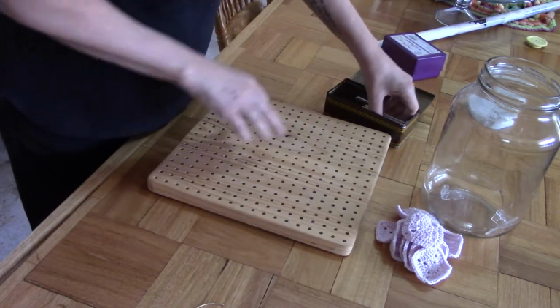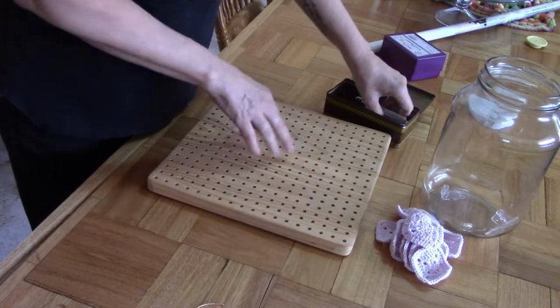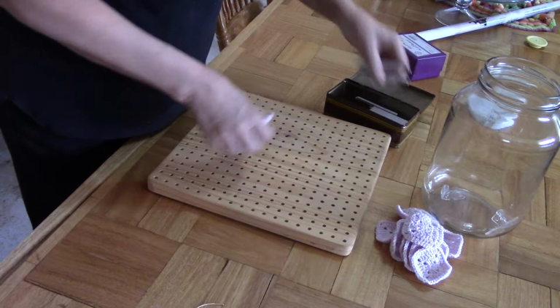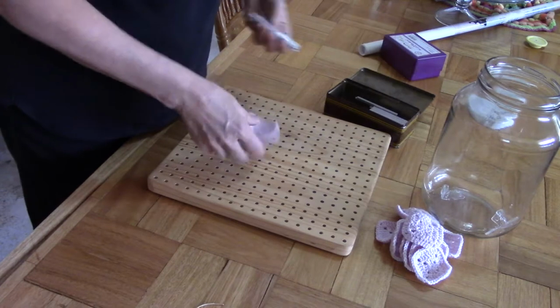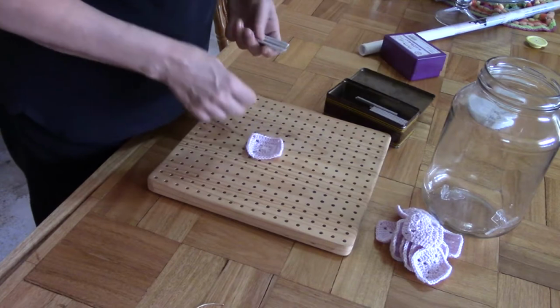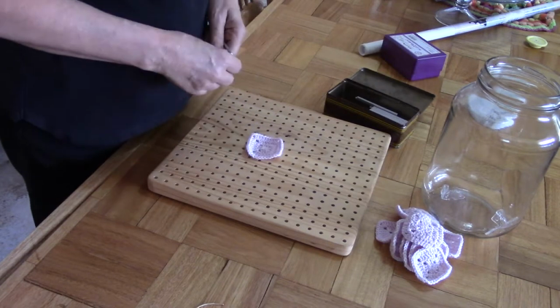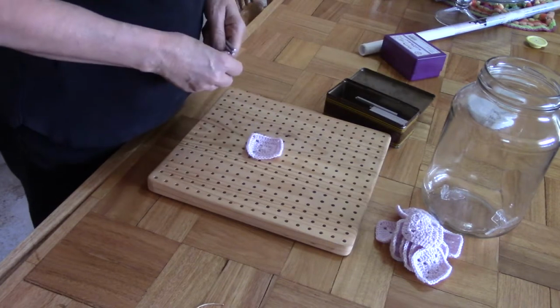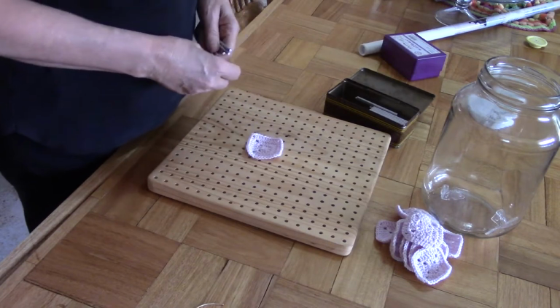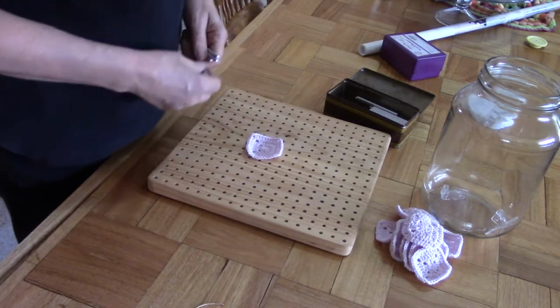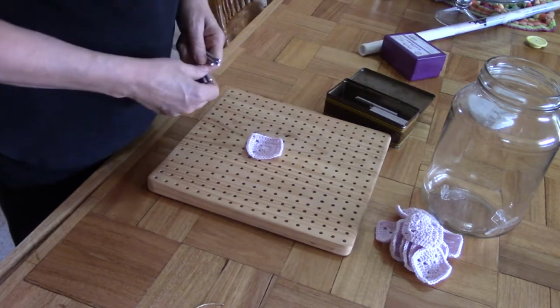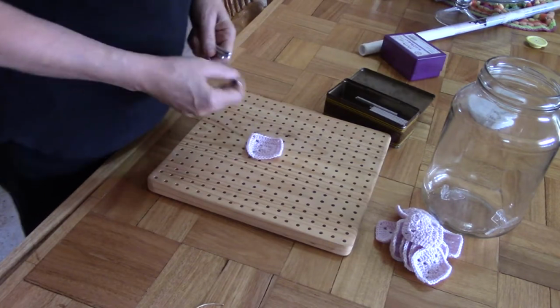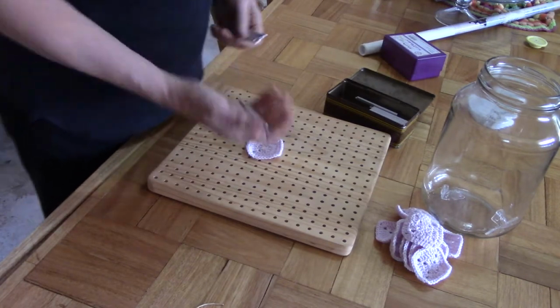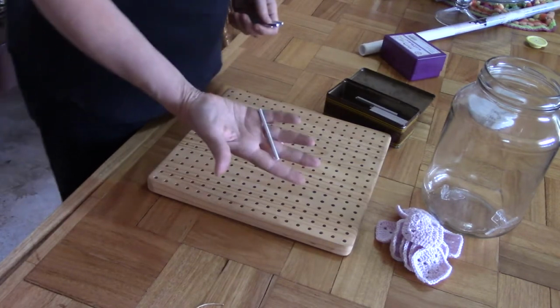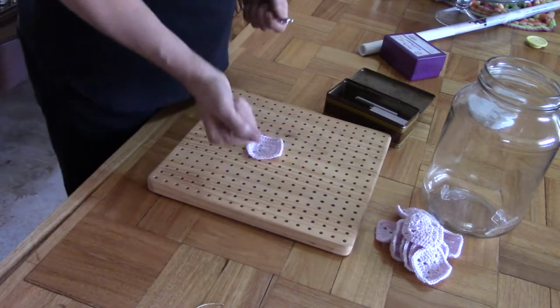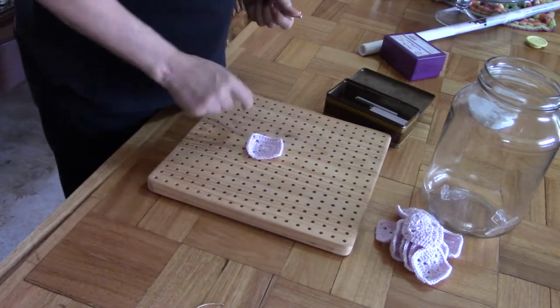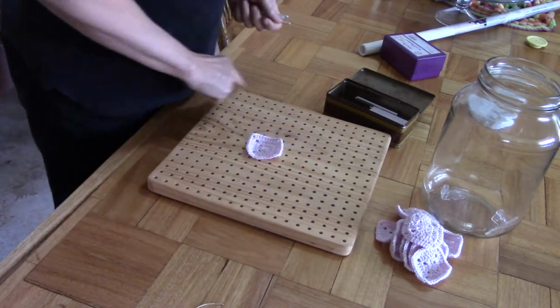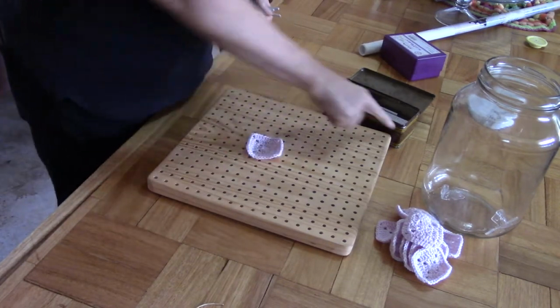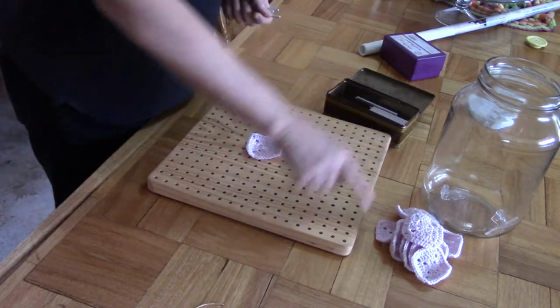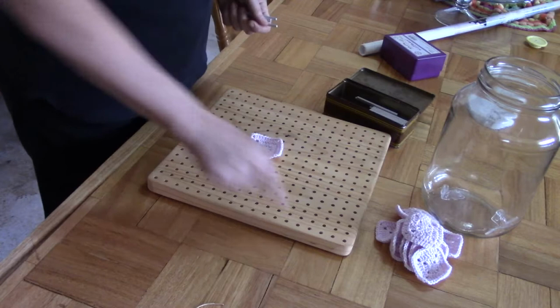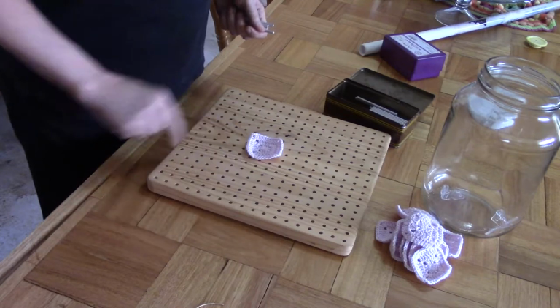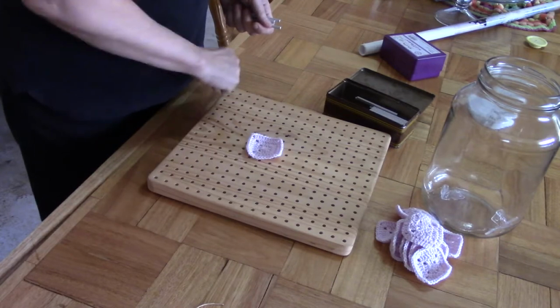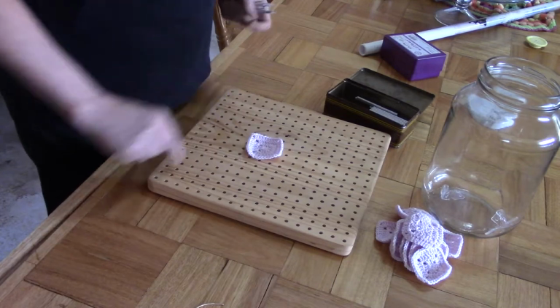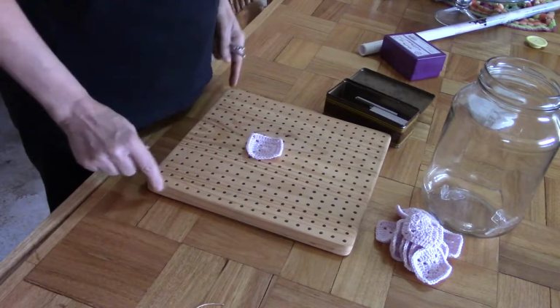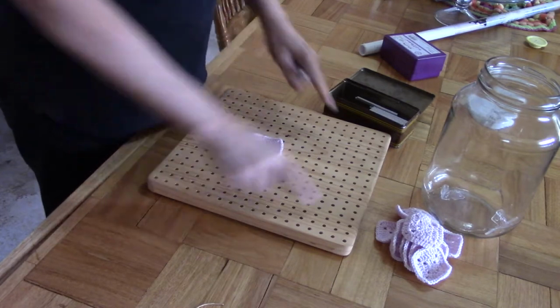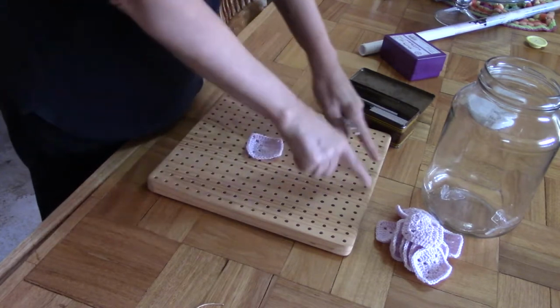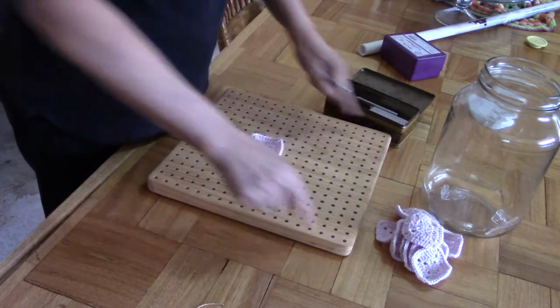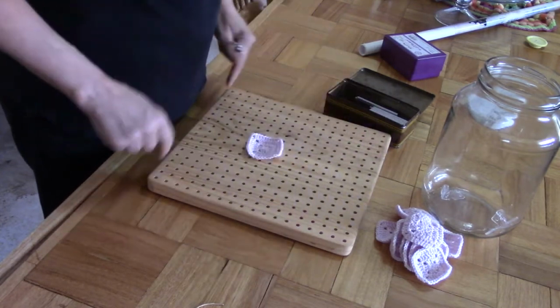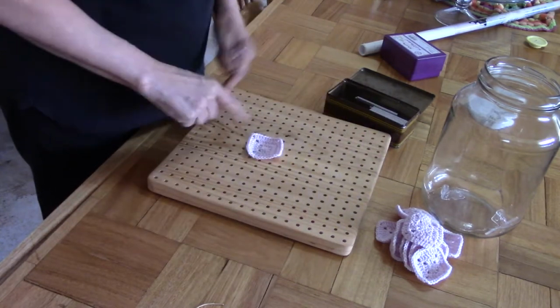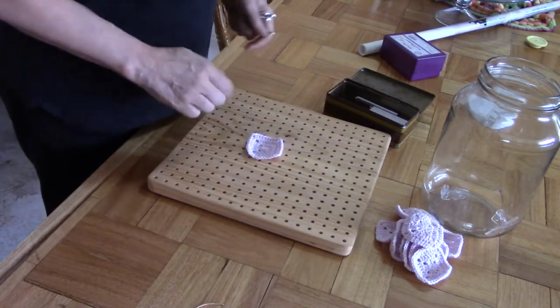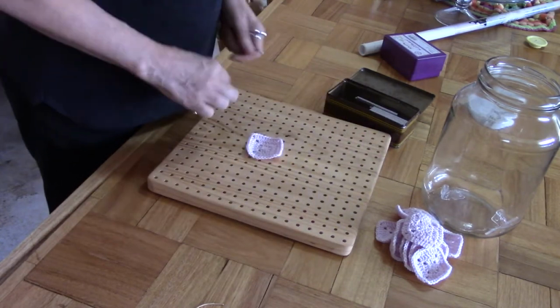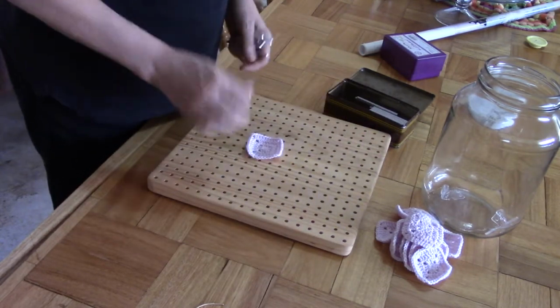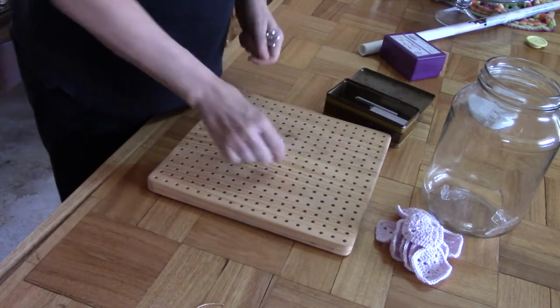With this board you will get 68 pins — aluminium pins — enough to go right around the board, so you can block 30 by 30 cm with this board.